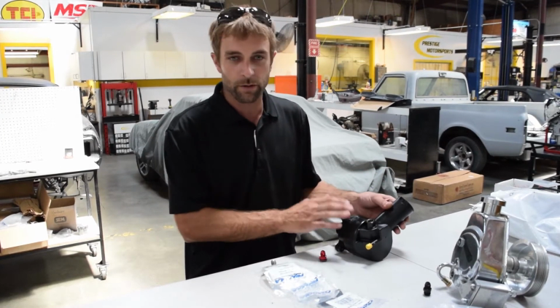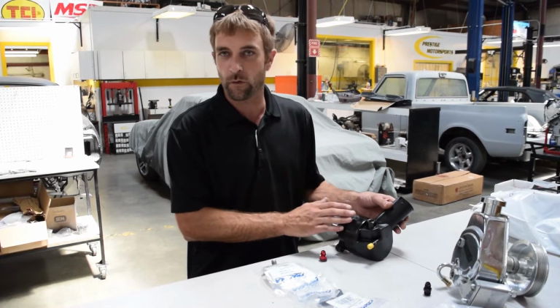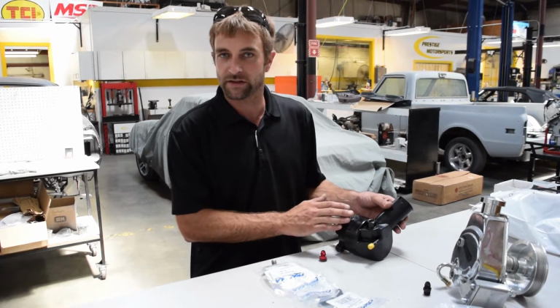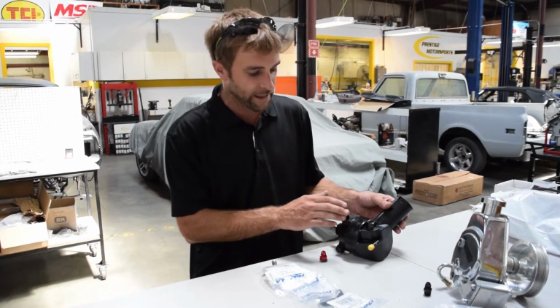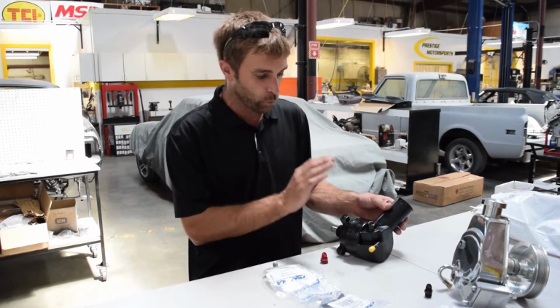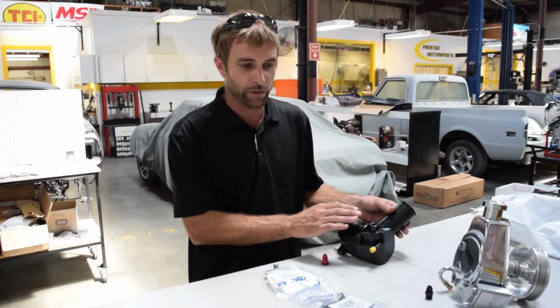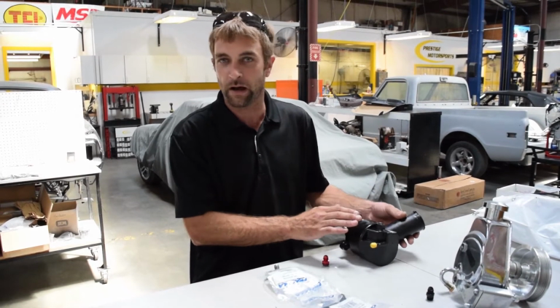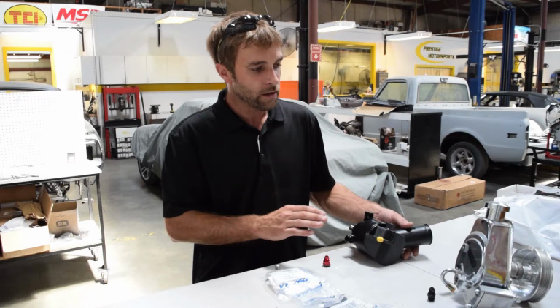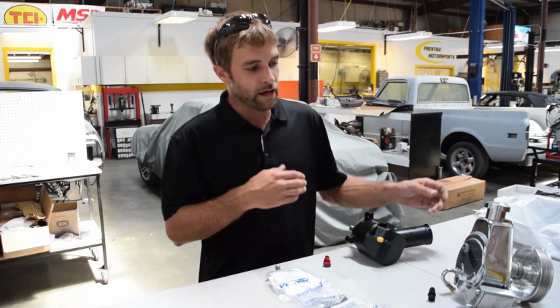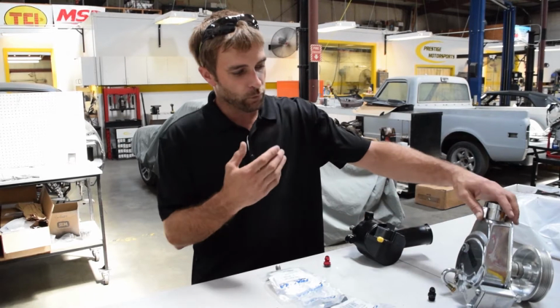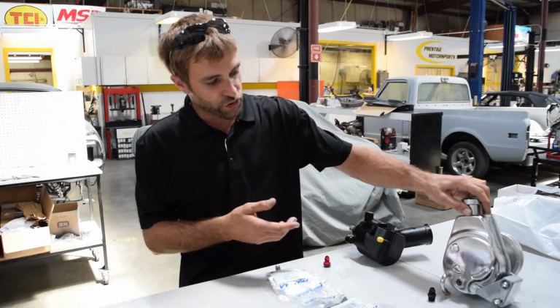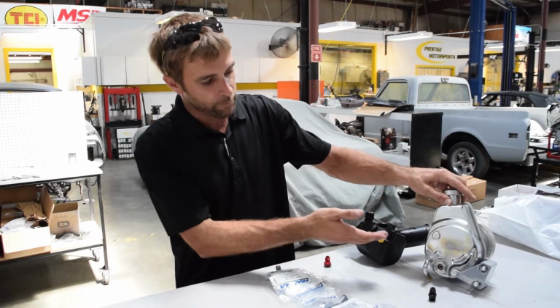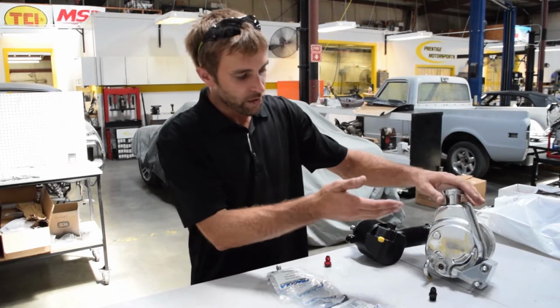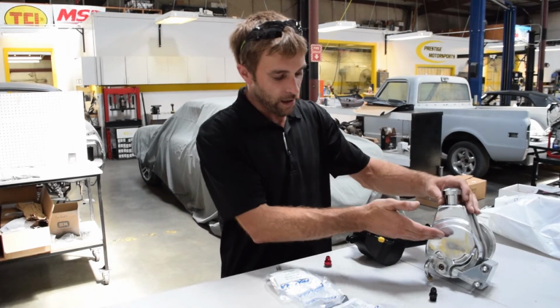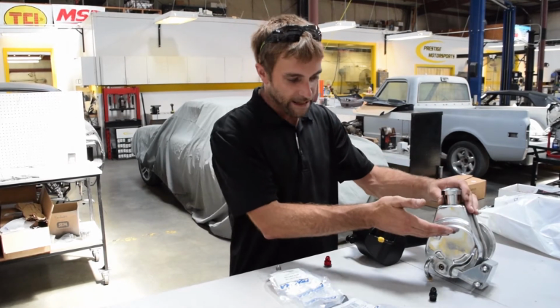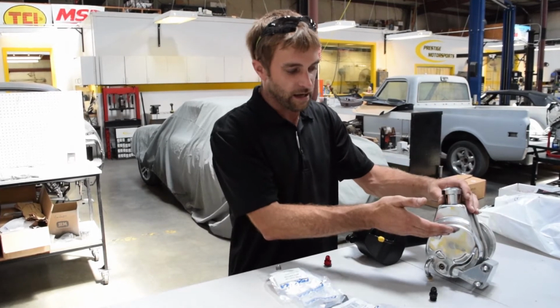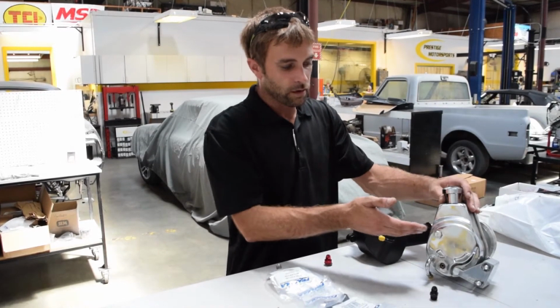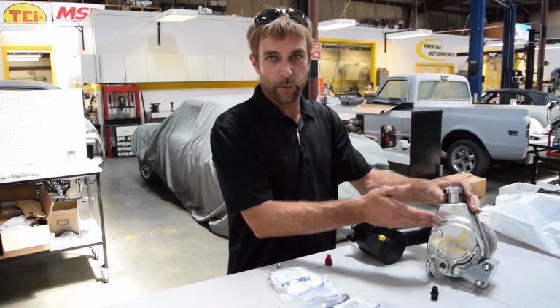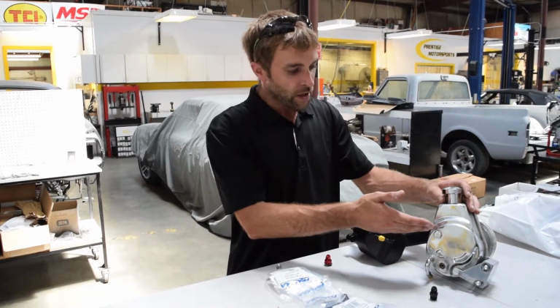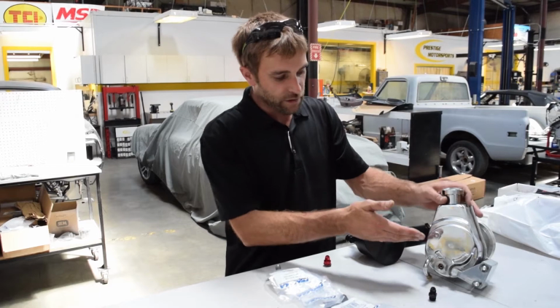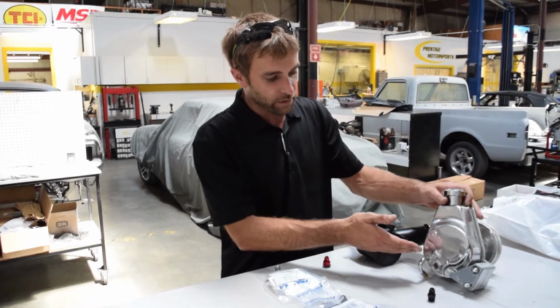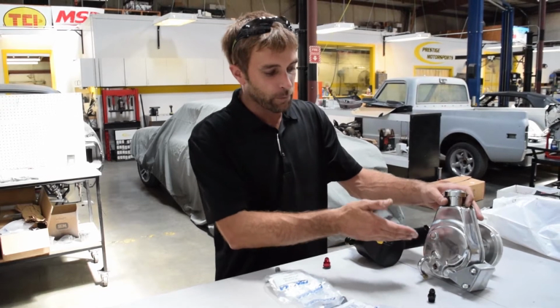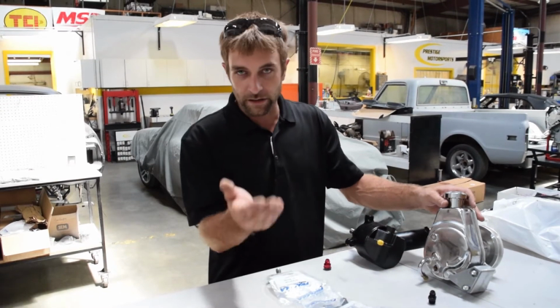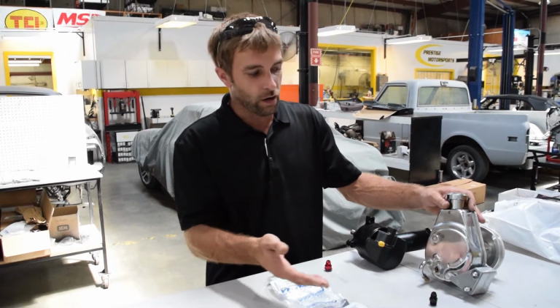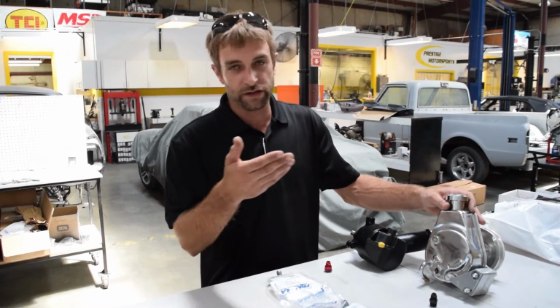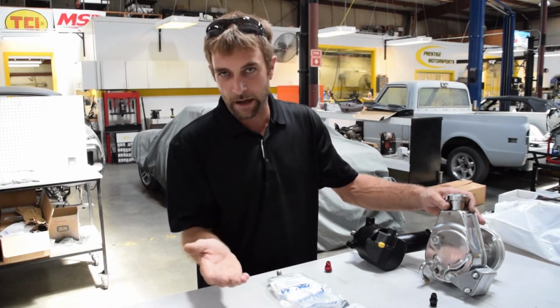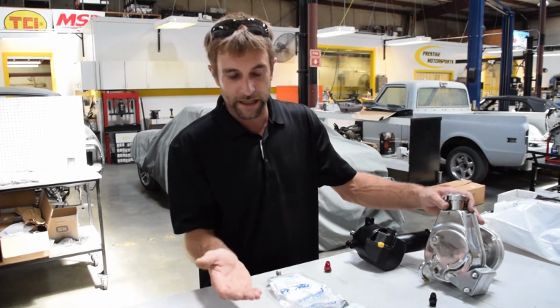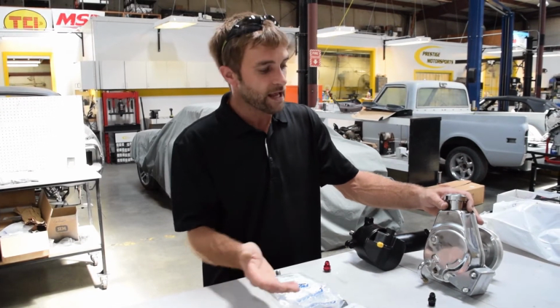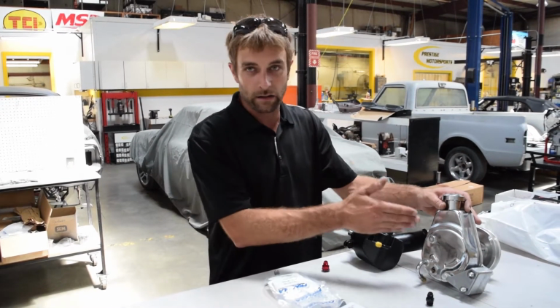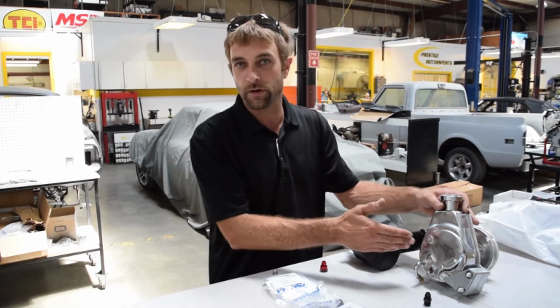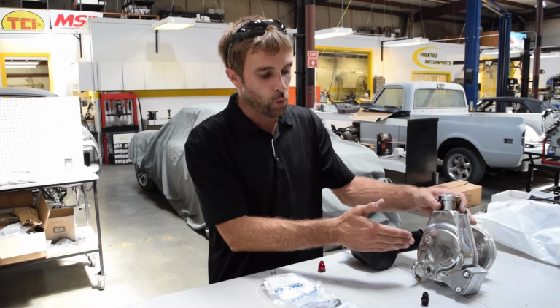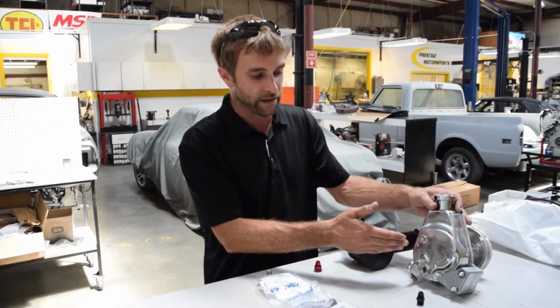Some of the Ford specific kits will come with this pump. Then we have the GM Saginaw style pump, and this particular pump will end up on obviously GM kits as well as some of our Ford packages.